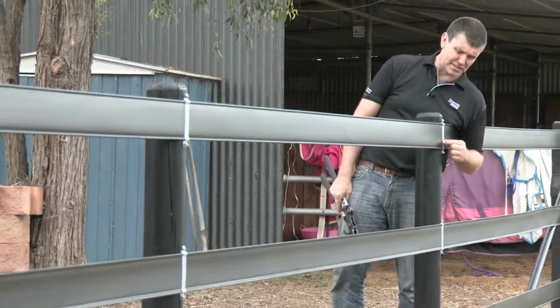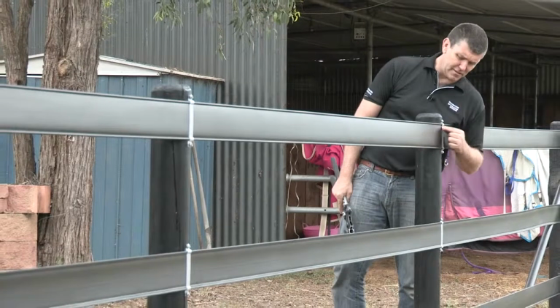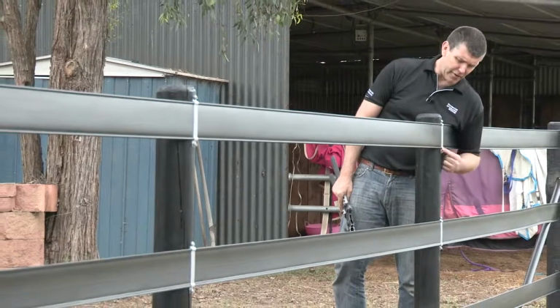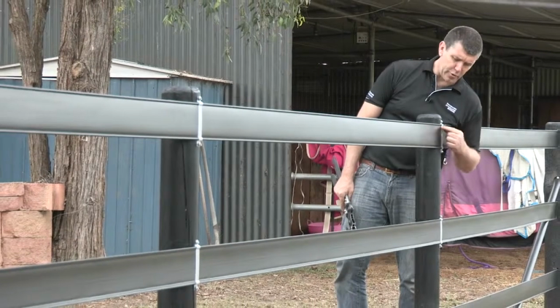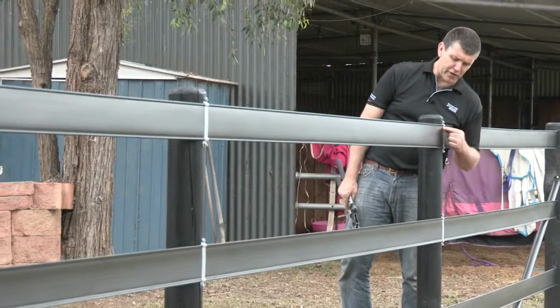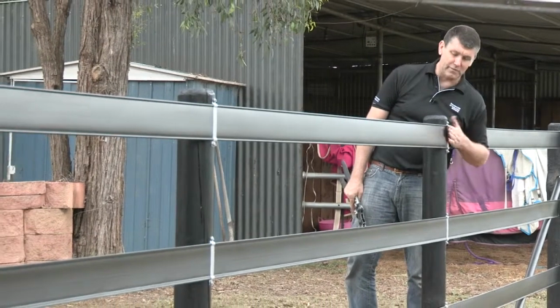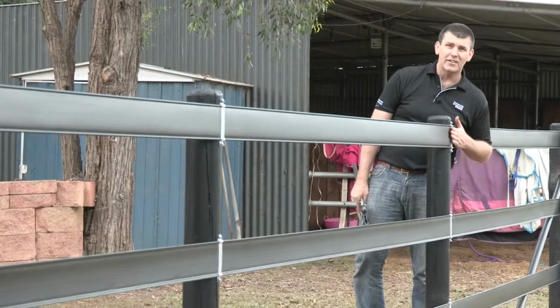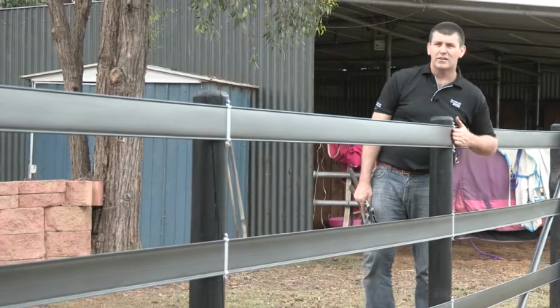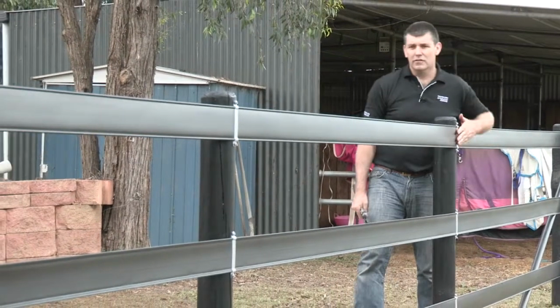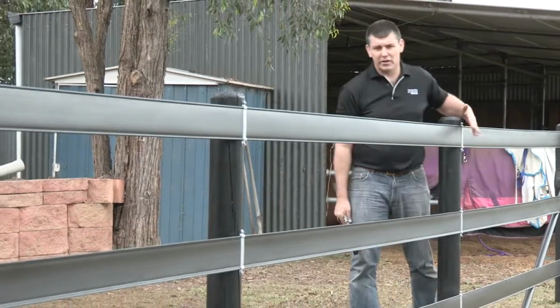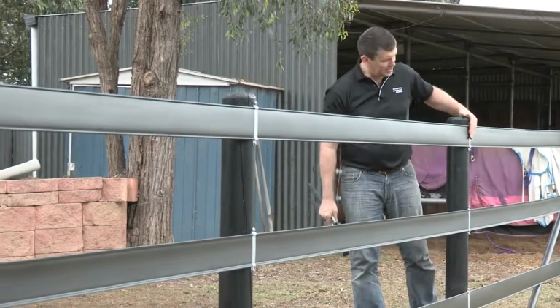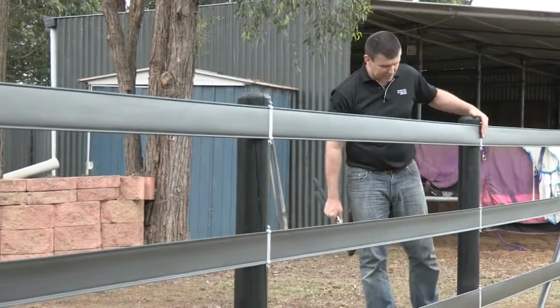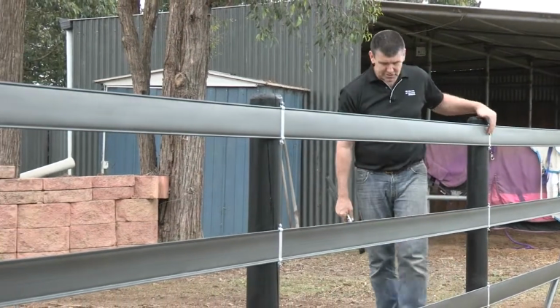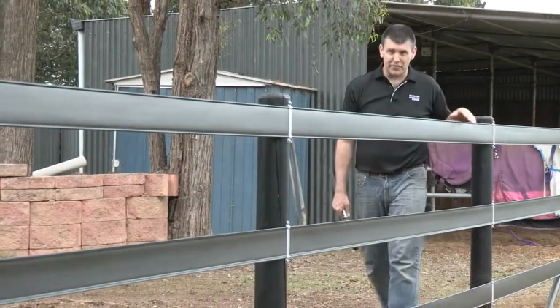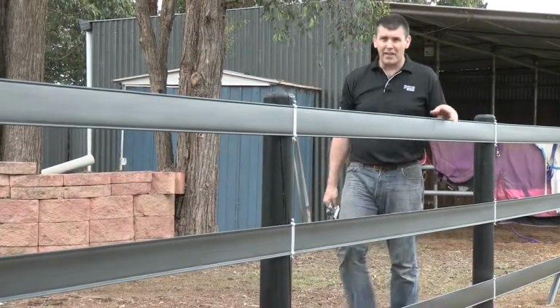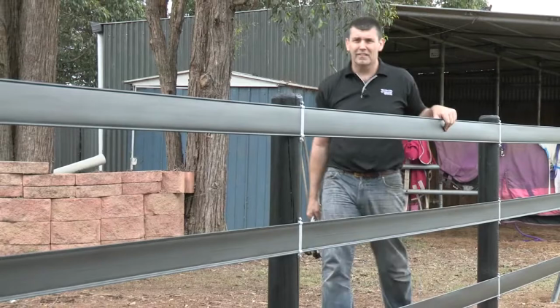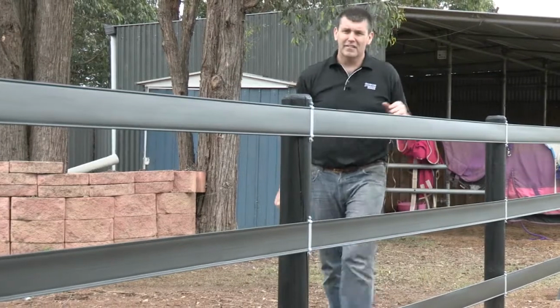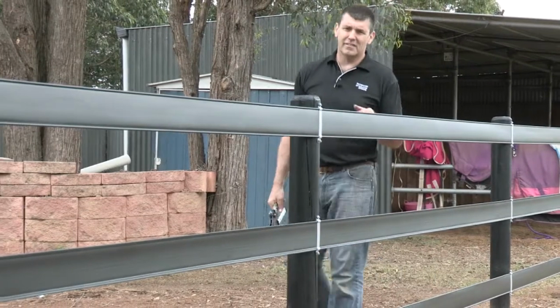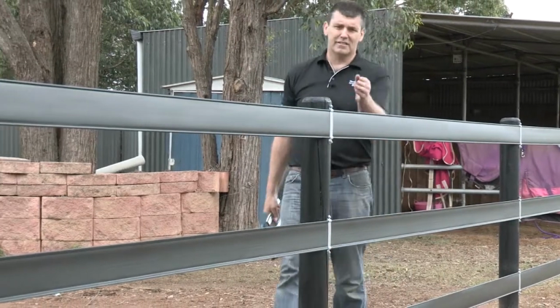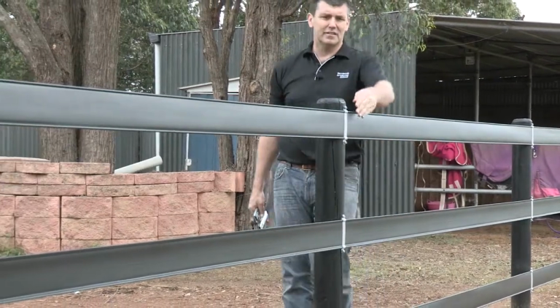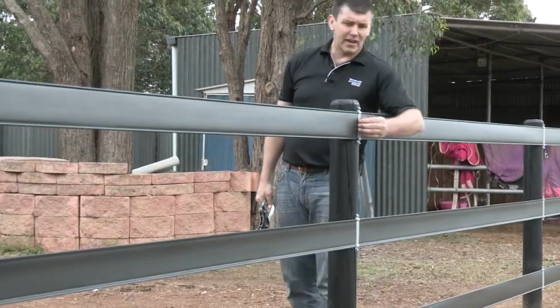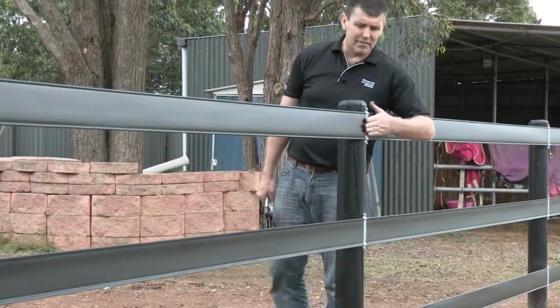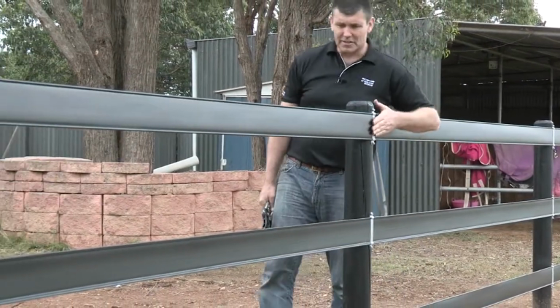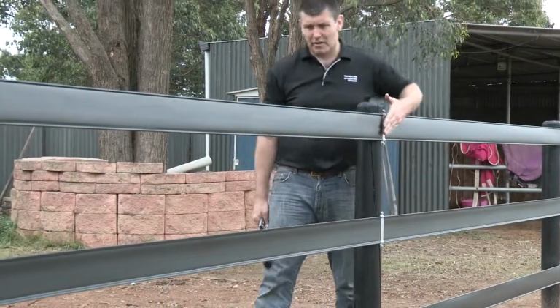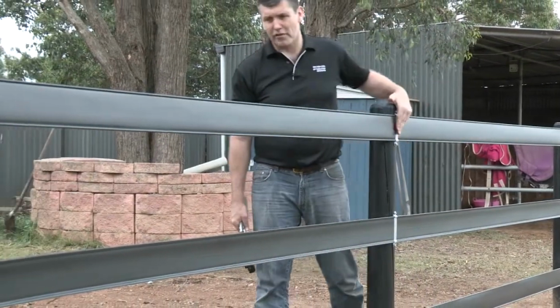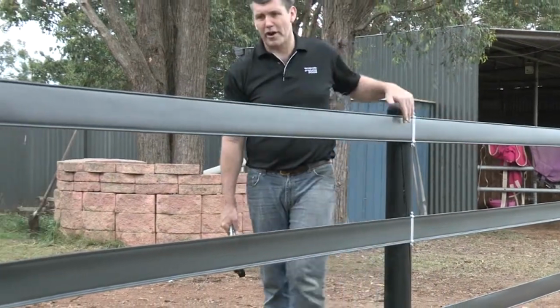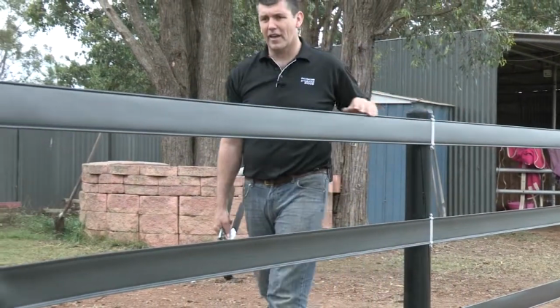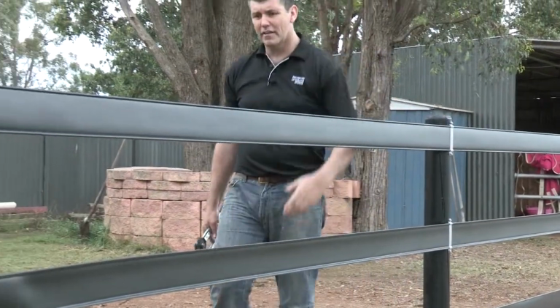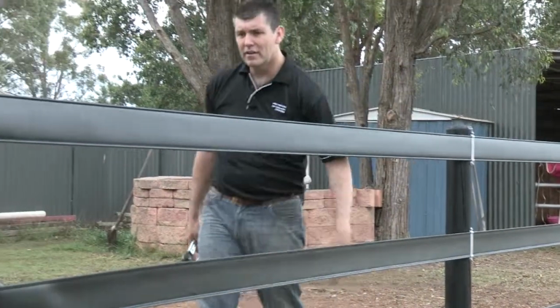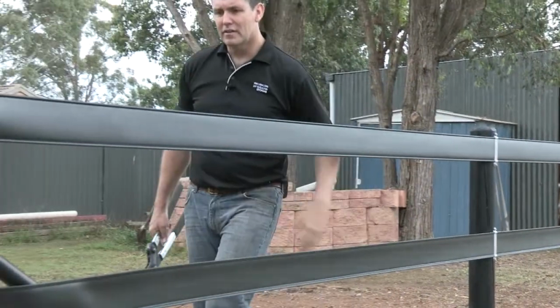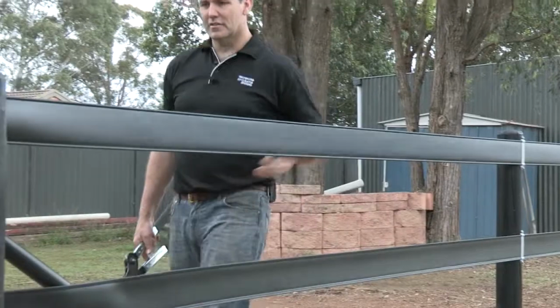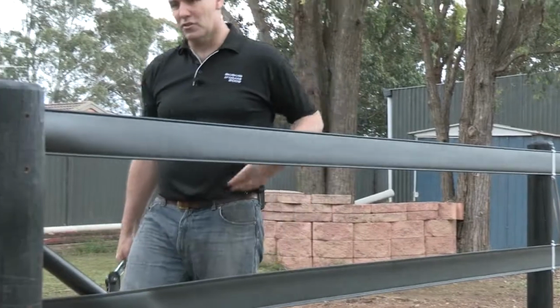Very low profile — looking really nice. Nothing's going to hurt itself on there. And our second low profile bracket there, nice and taut.